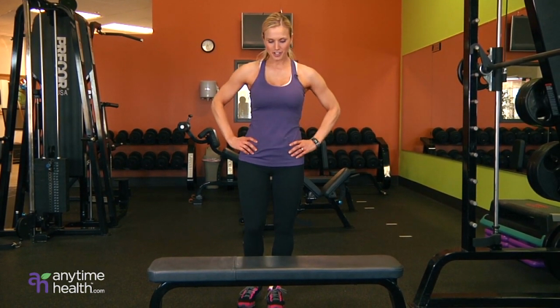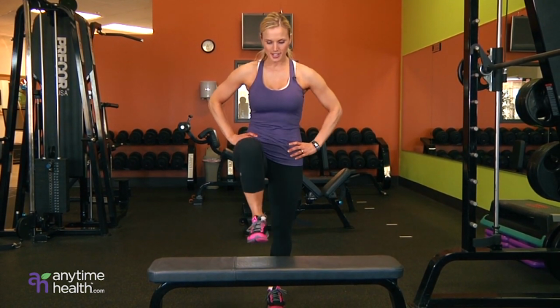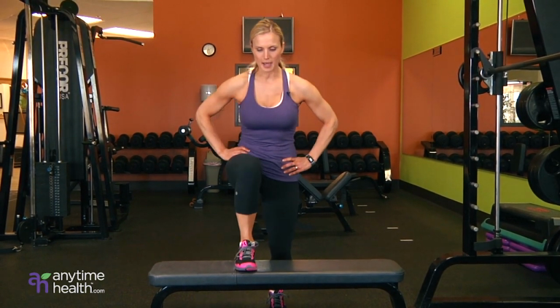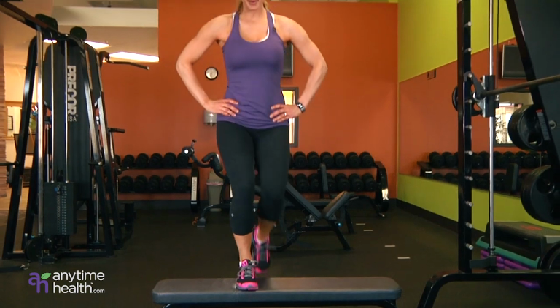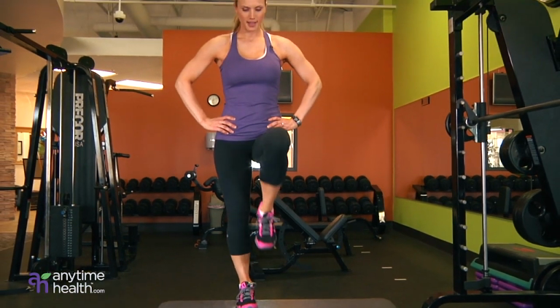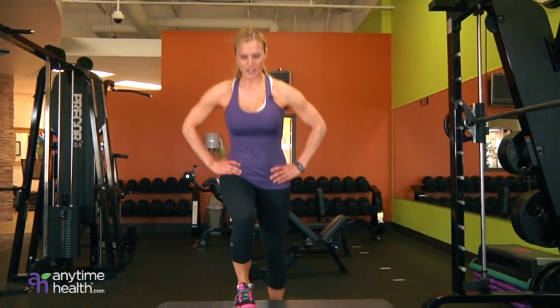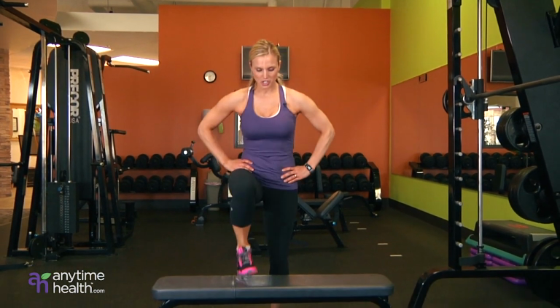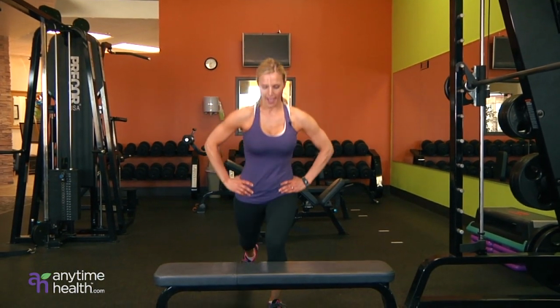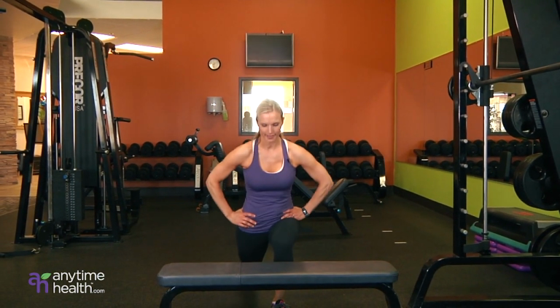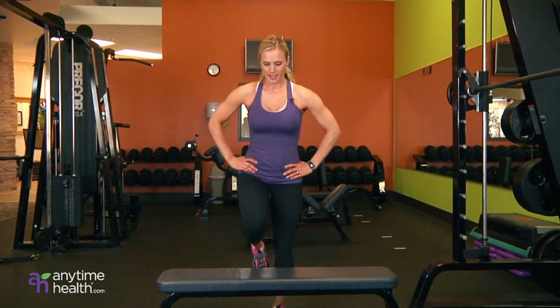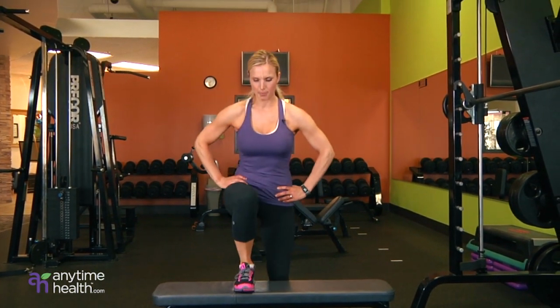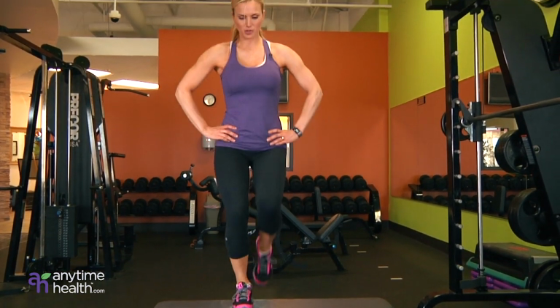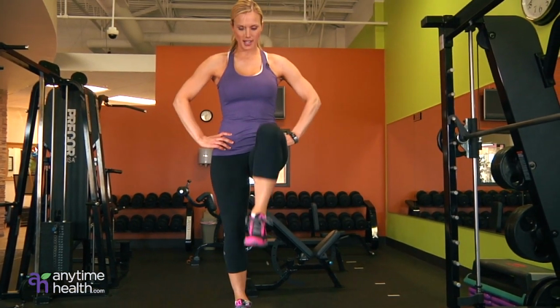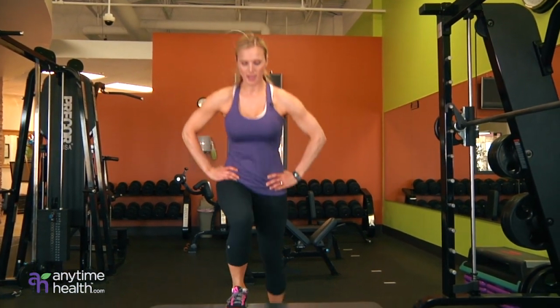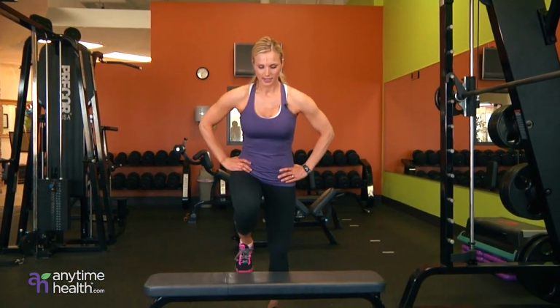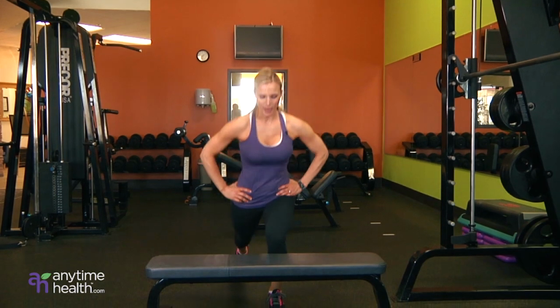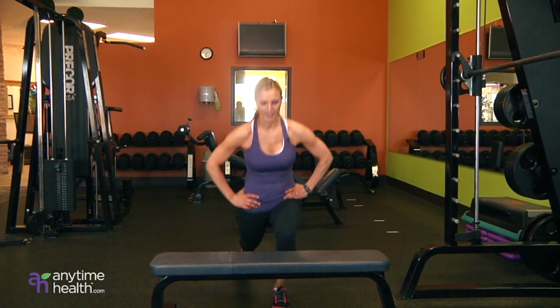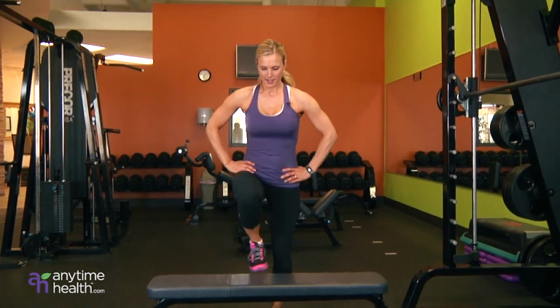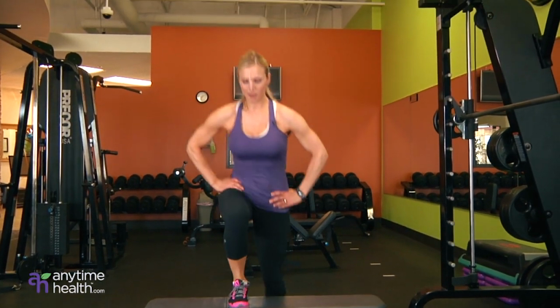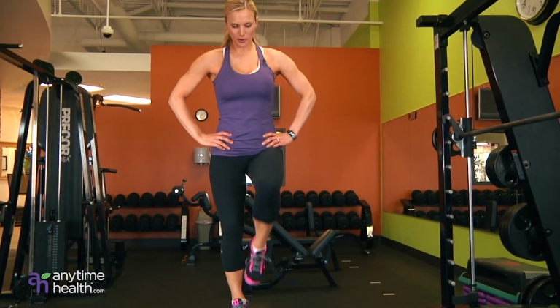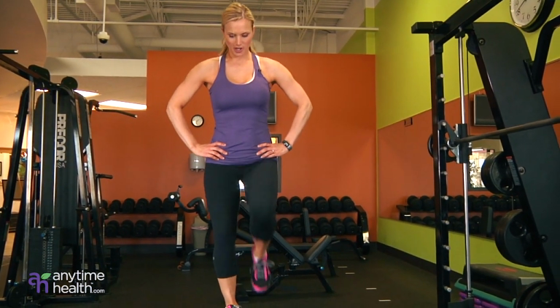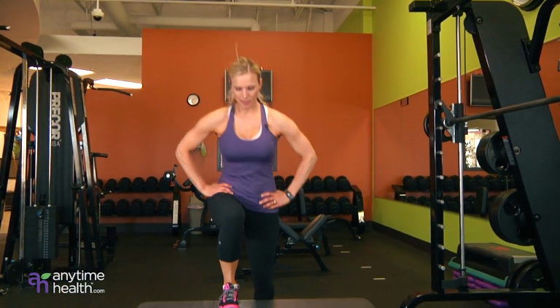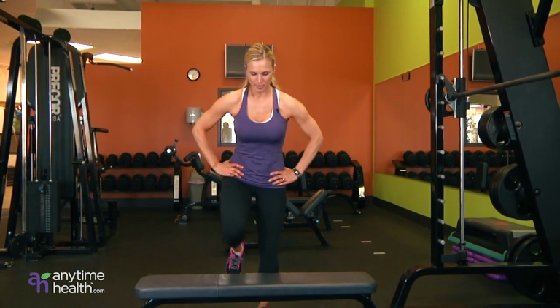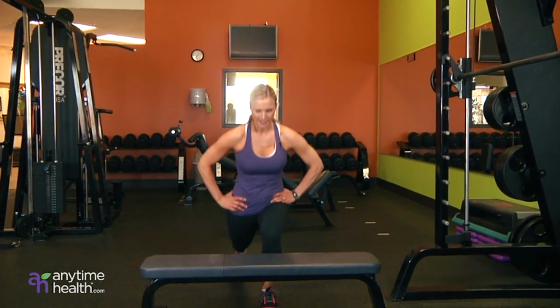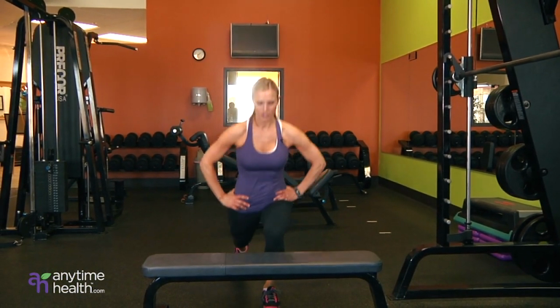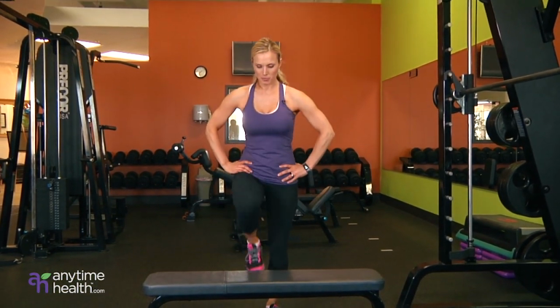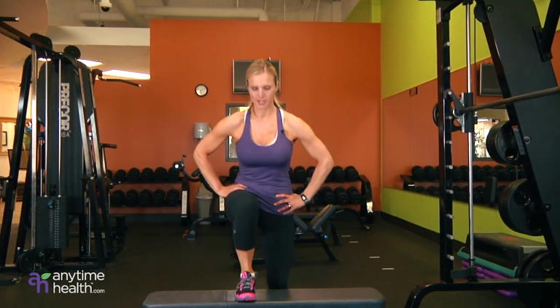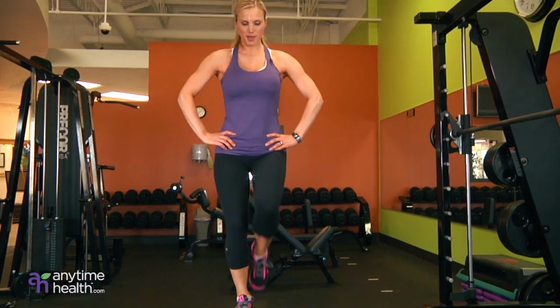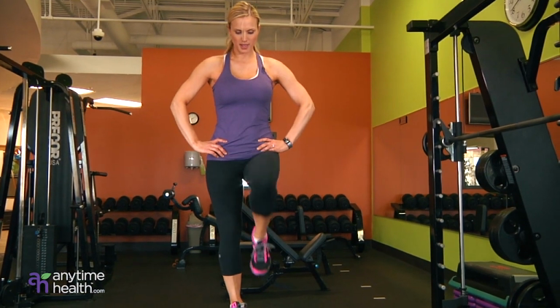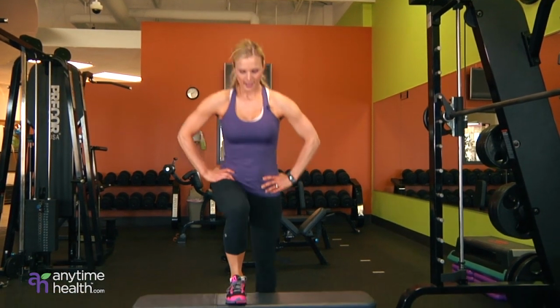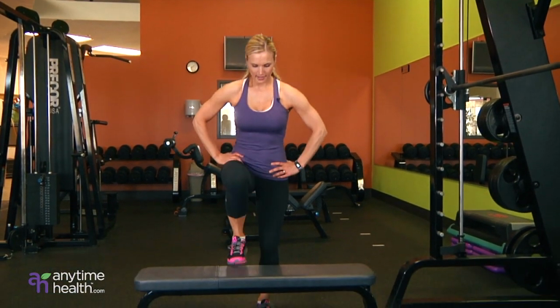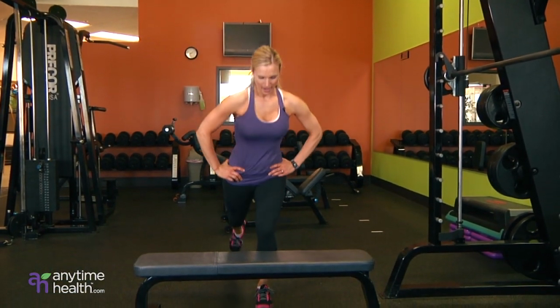First one is a step up and you're lunging back. Step up, drive the knee up, lunge back. Double torture. Step up and knee back.